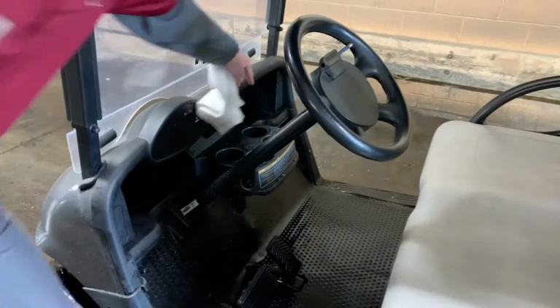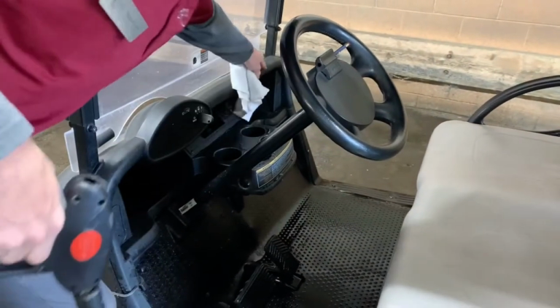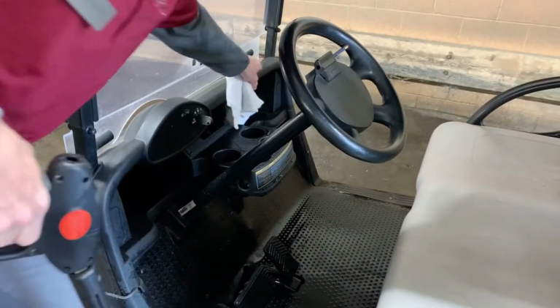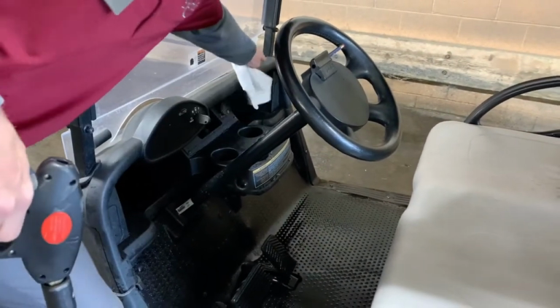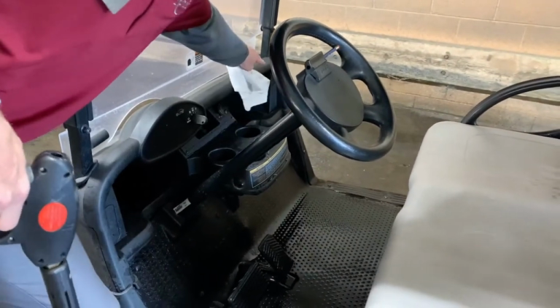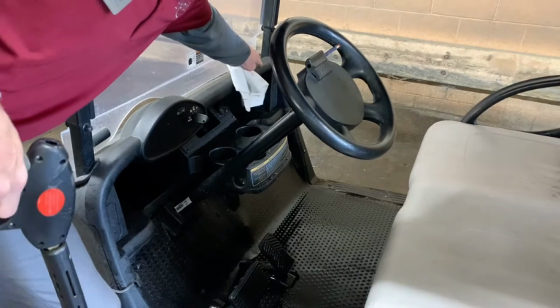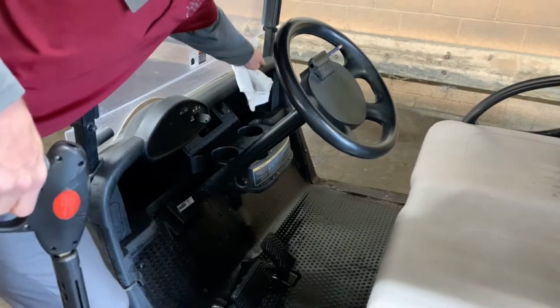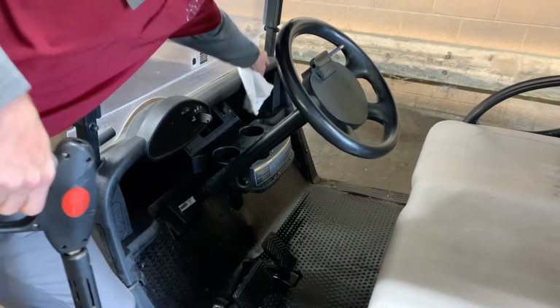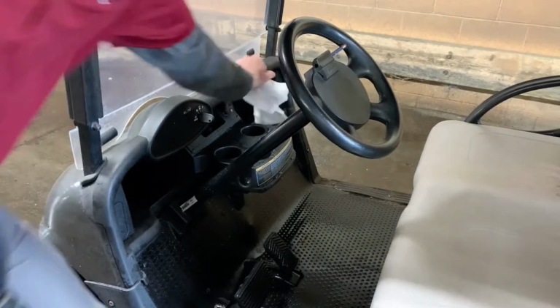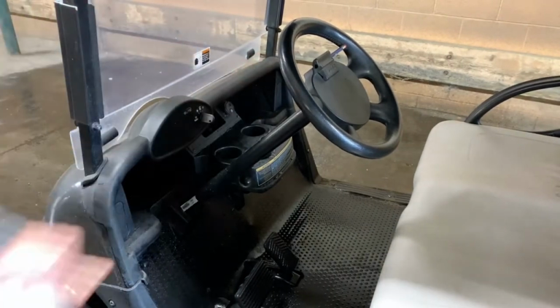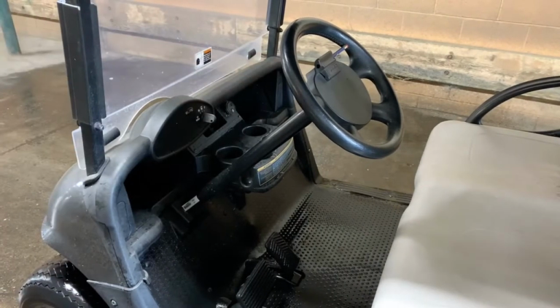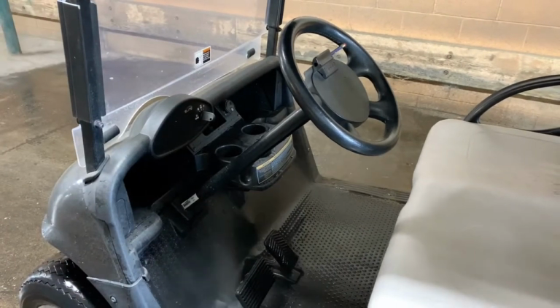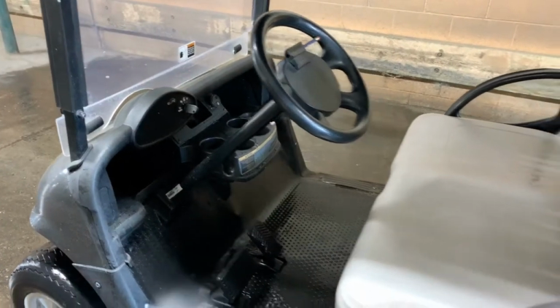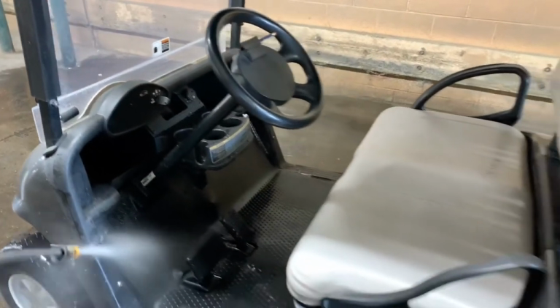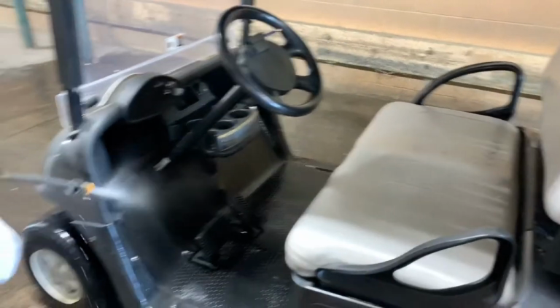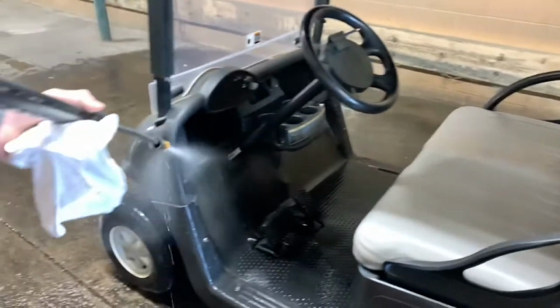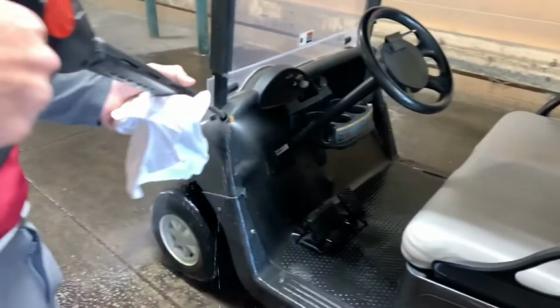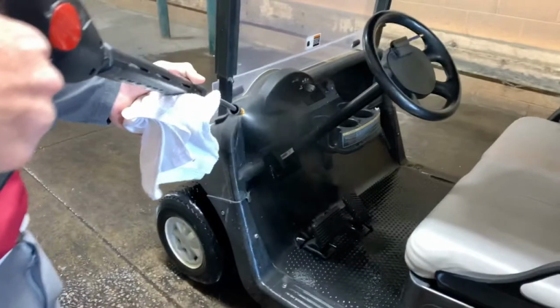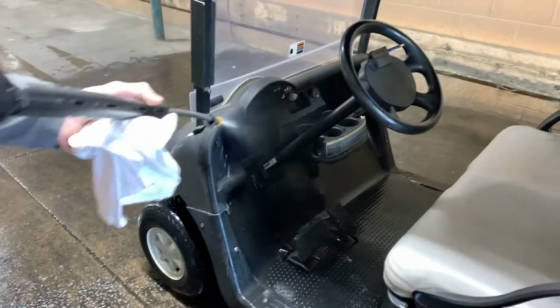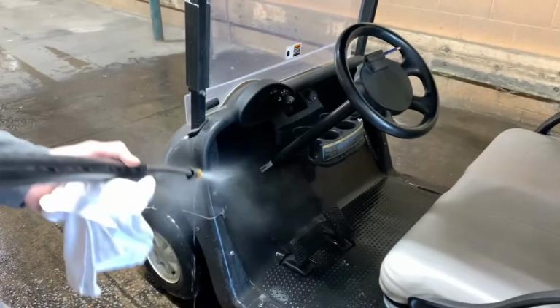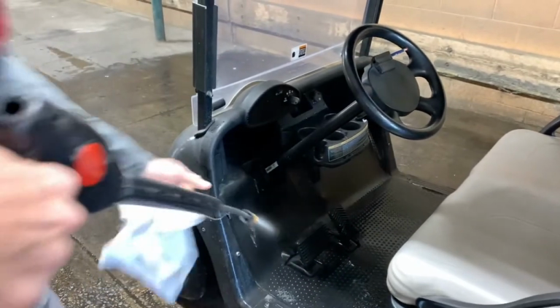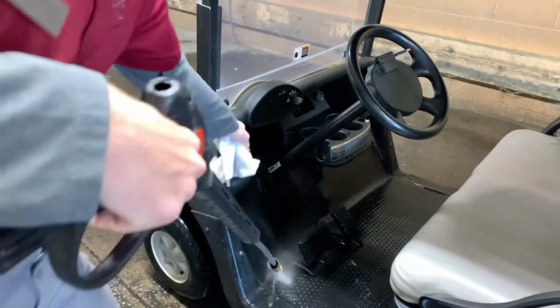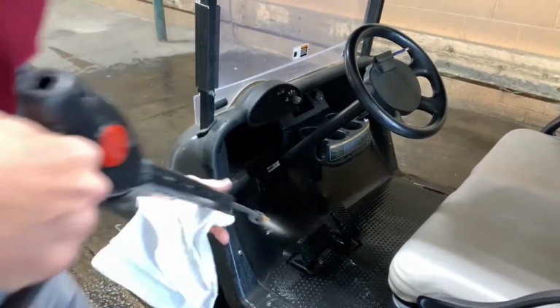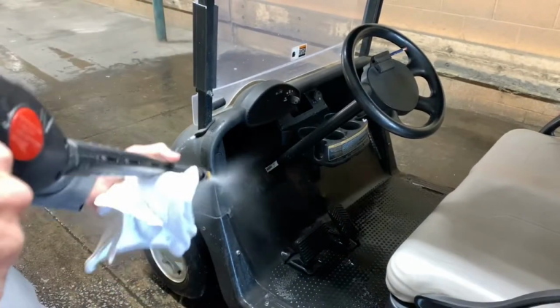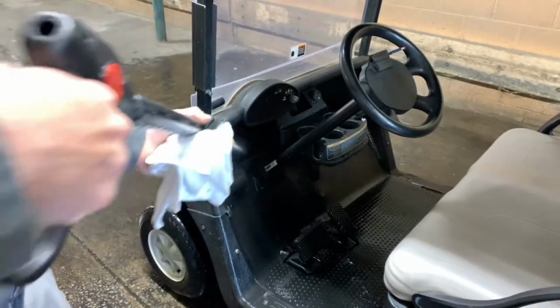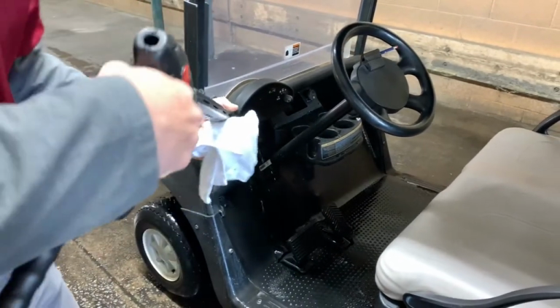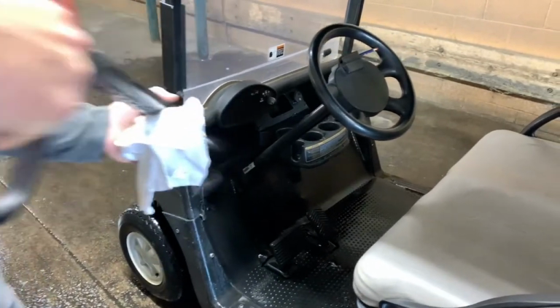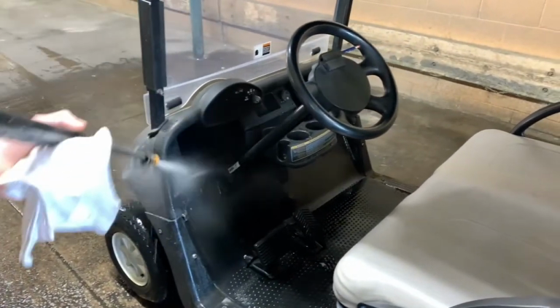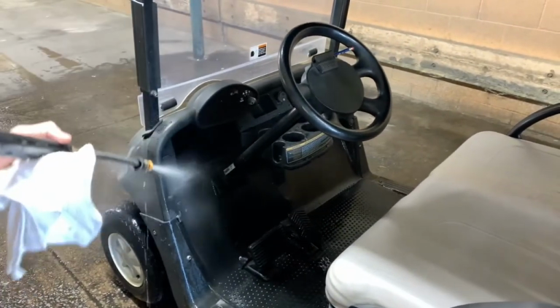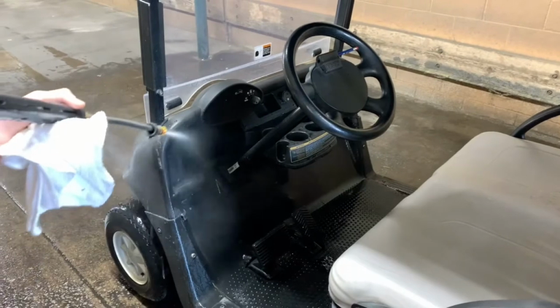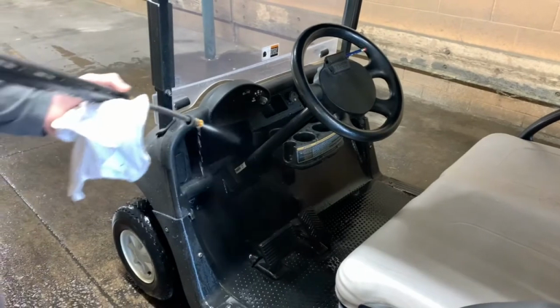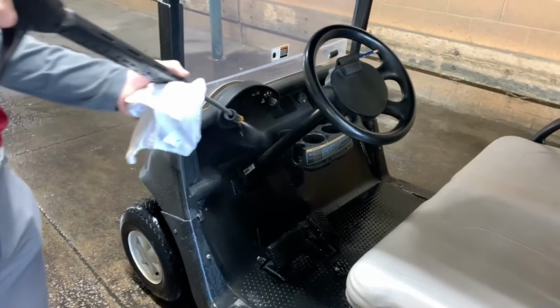Just because people like to put their feet up here and leave some little smudge marks, we go right up here. We're also getting the cubbies too while we're working our way across, to blow out any trash that's been left behind.